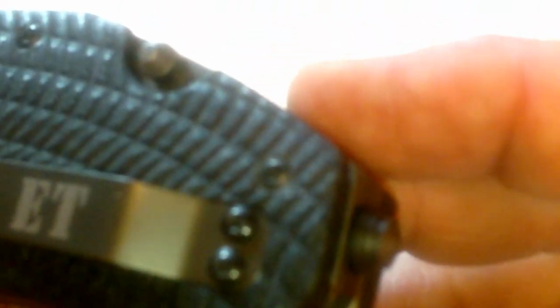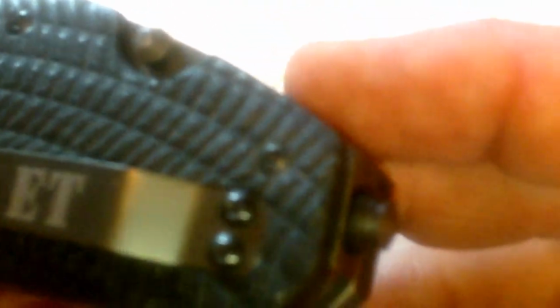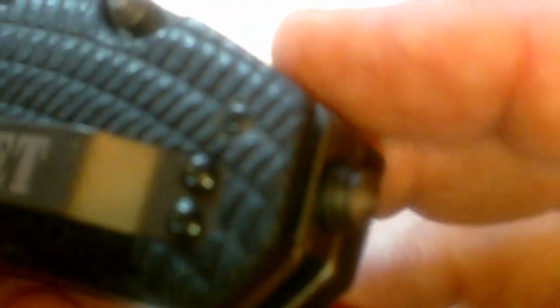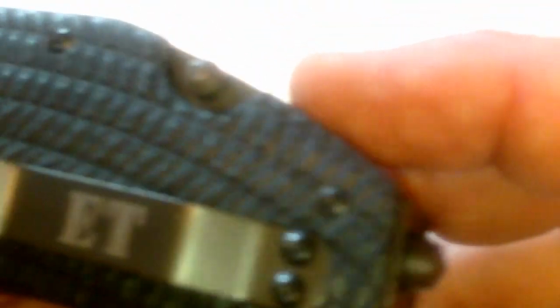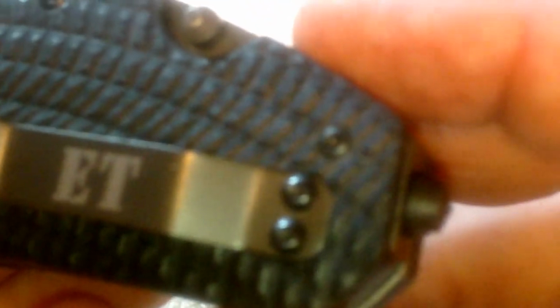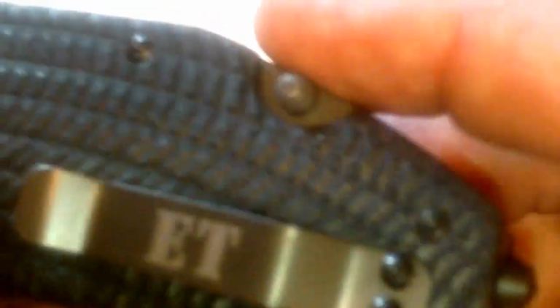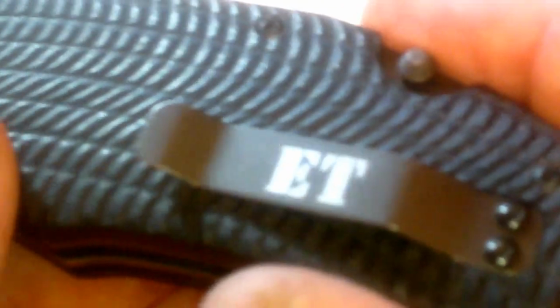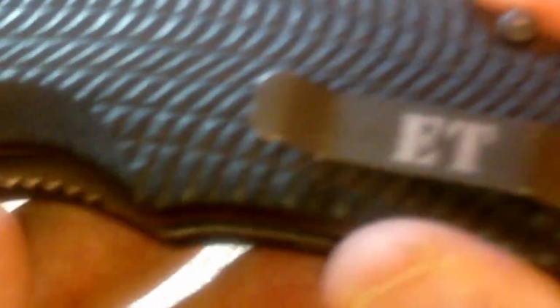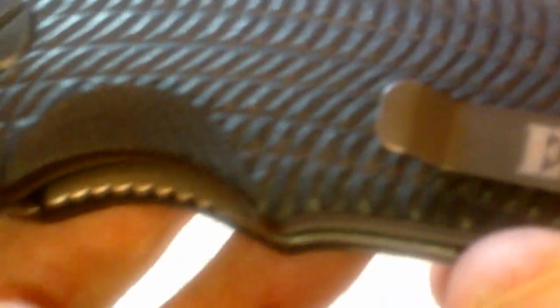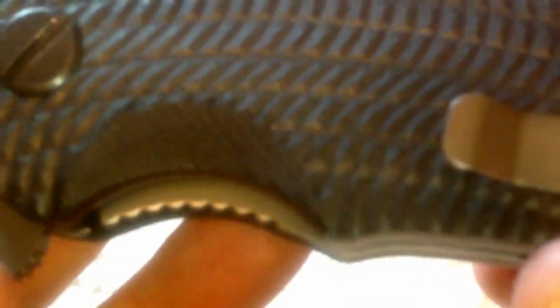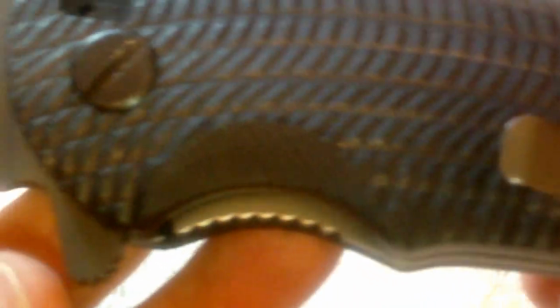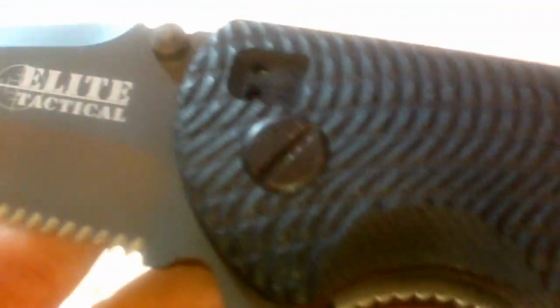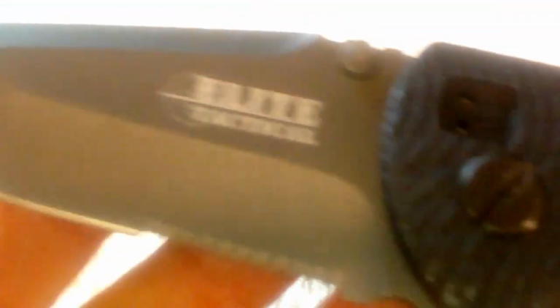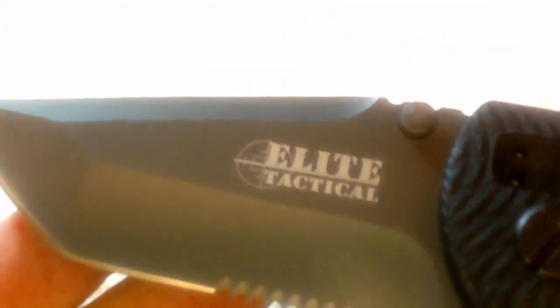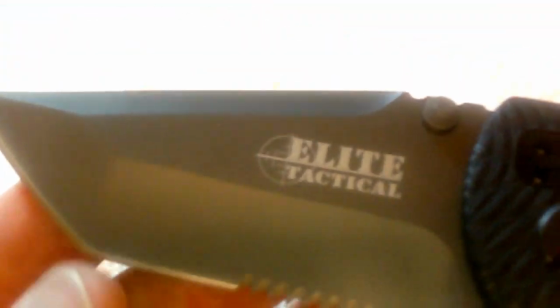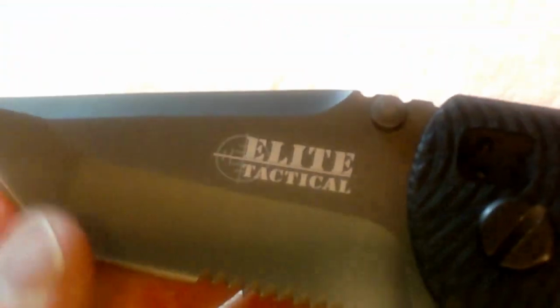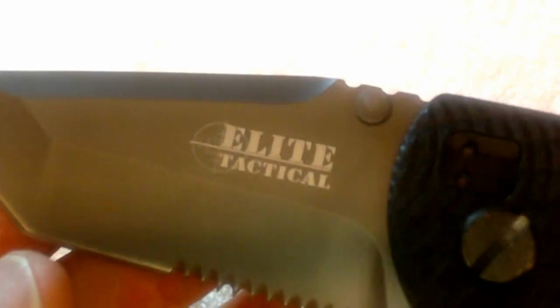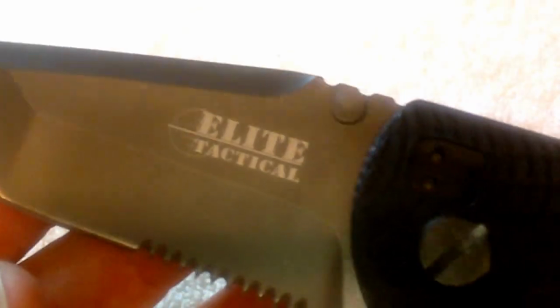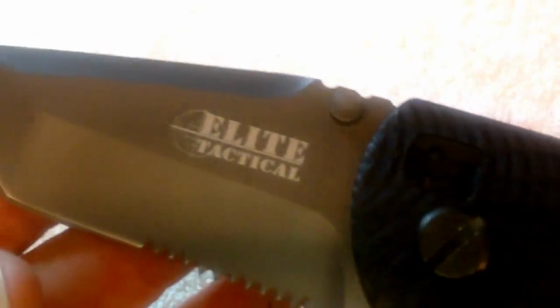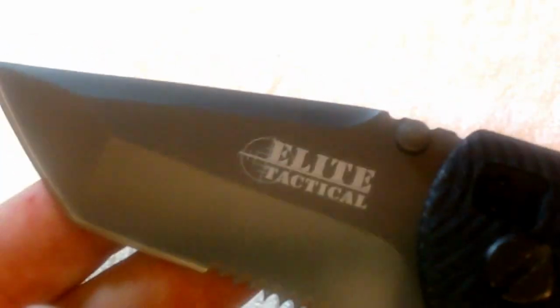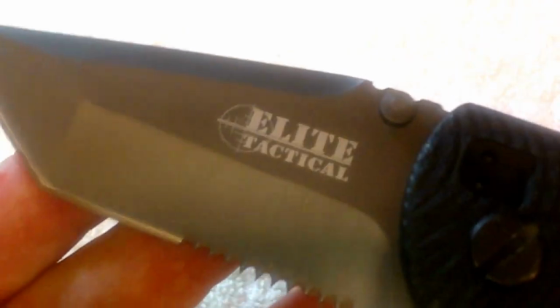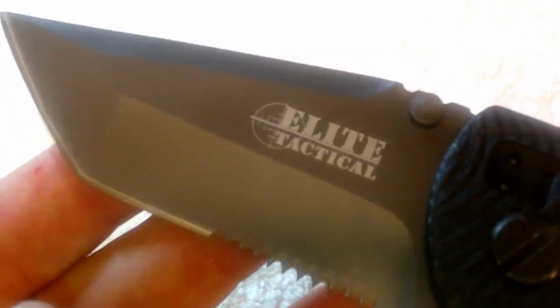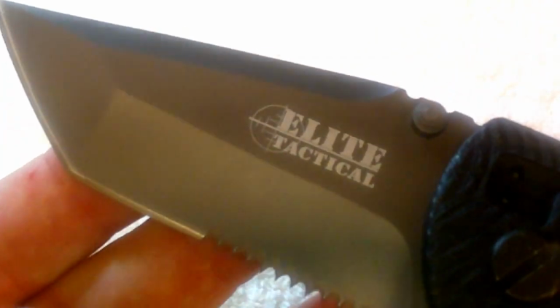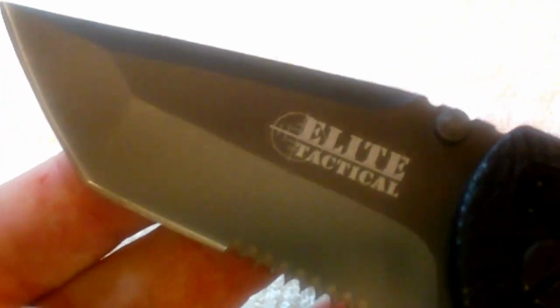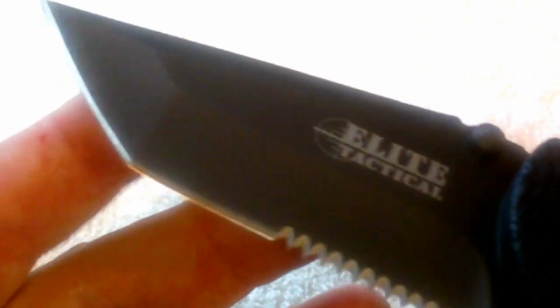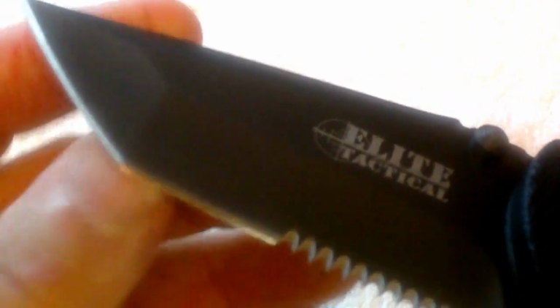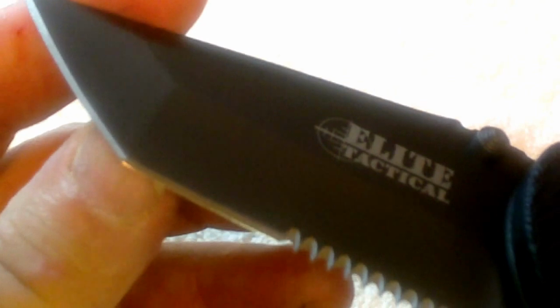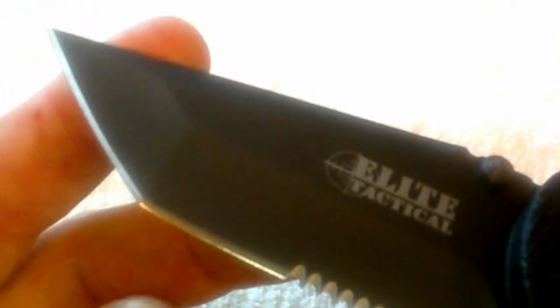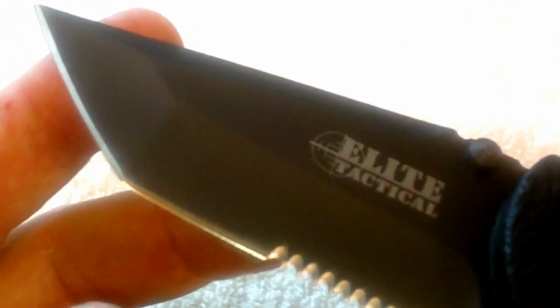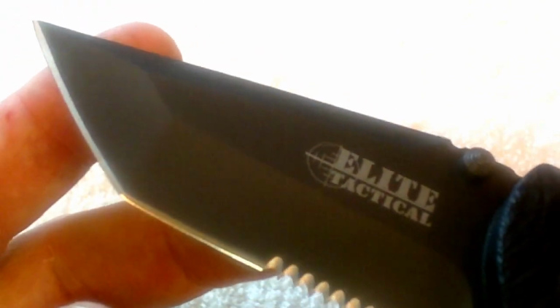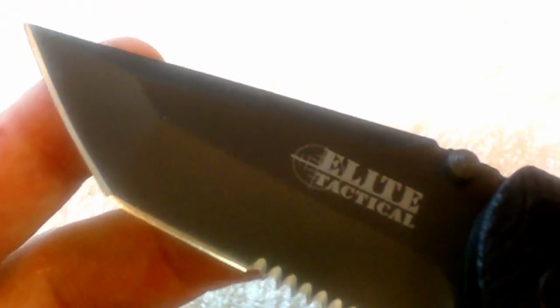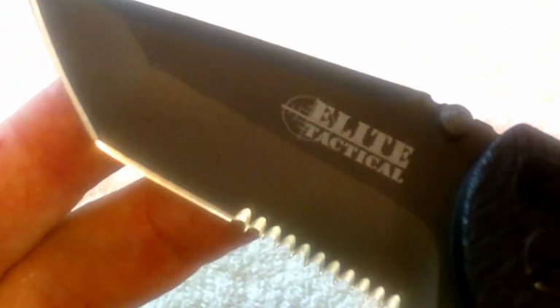It locks out and locks back in. The knife also has a glass breaker for breaking glass and things like that. It's a pretty close knockoff of the Zero Tolerance, although it's not going to have the same price tag.